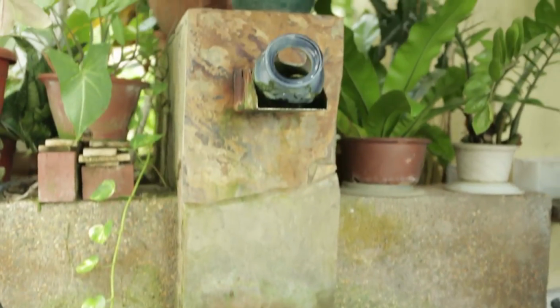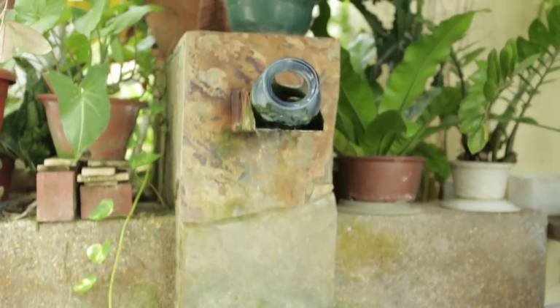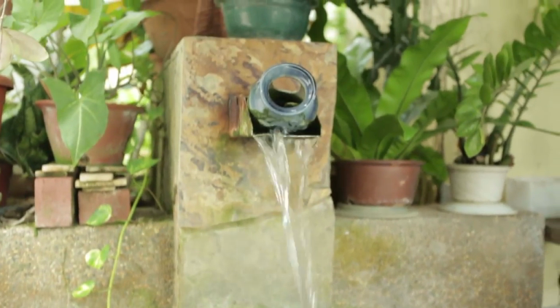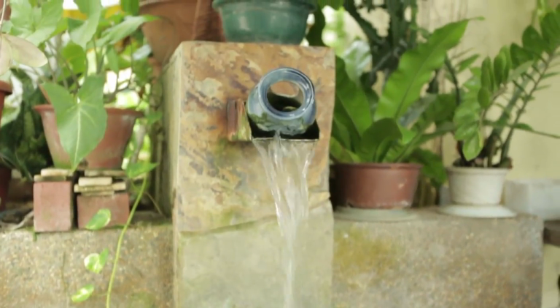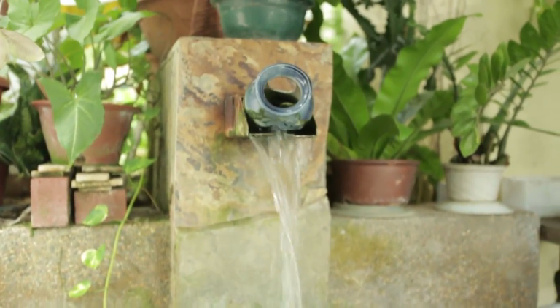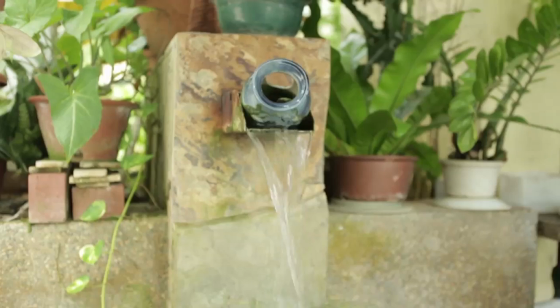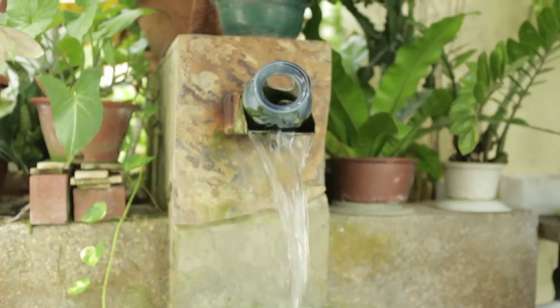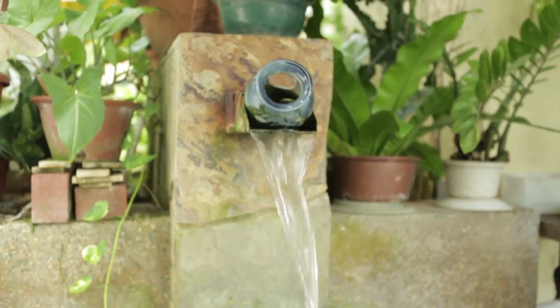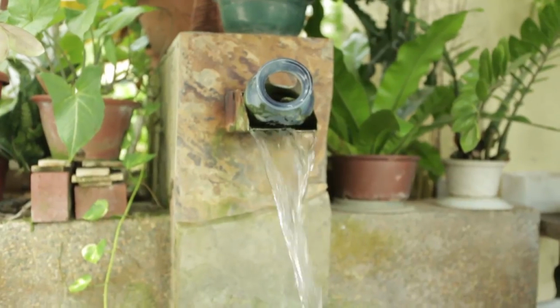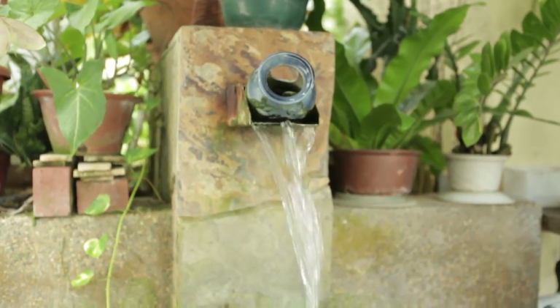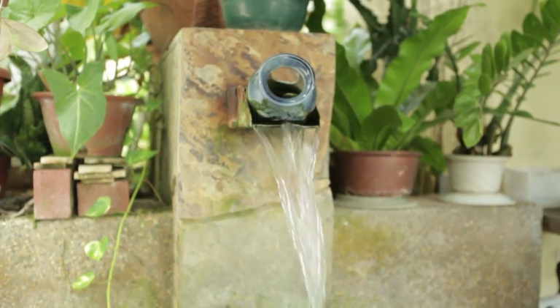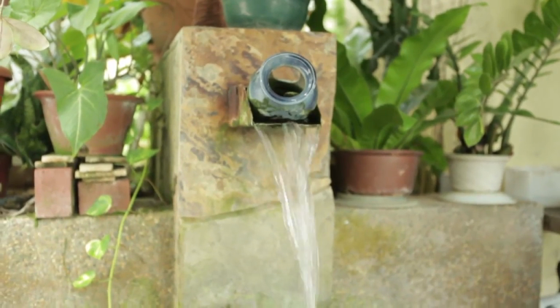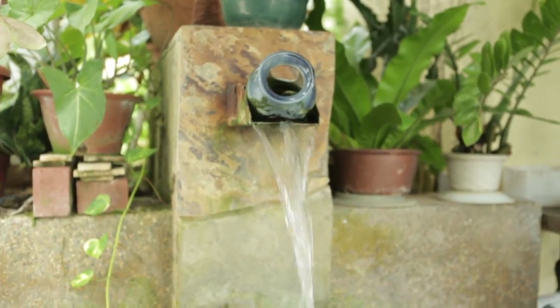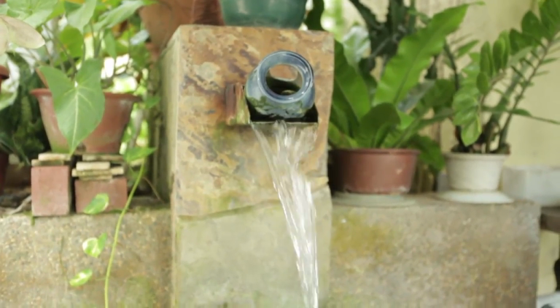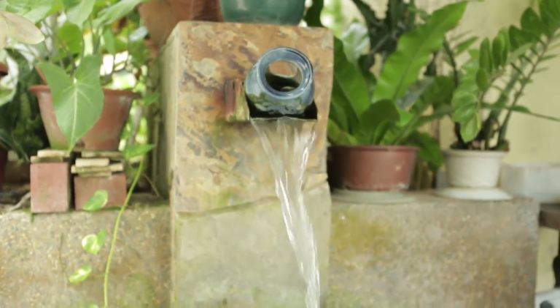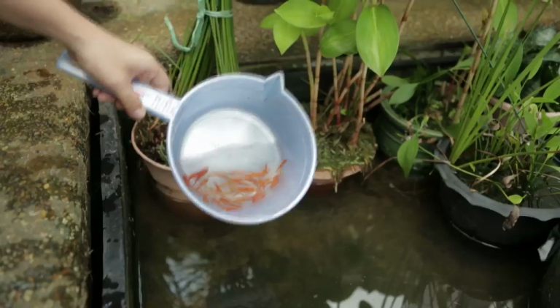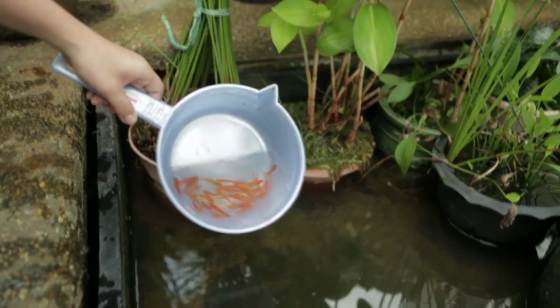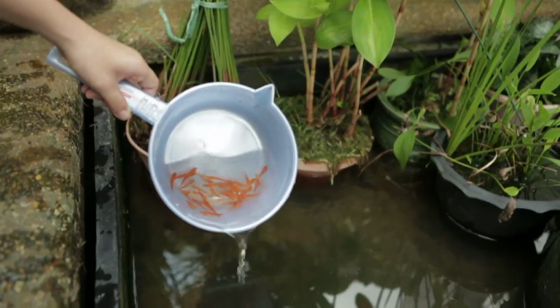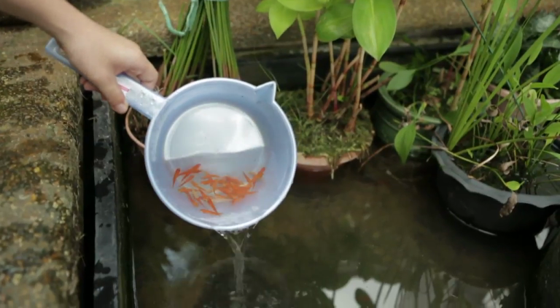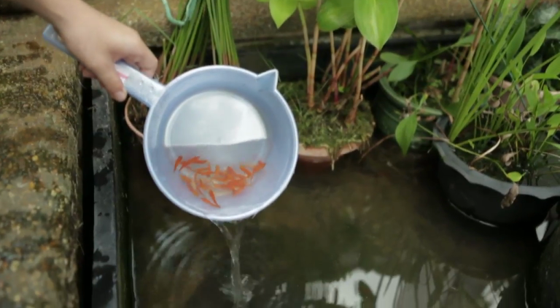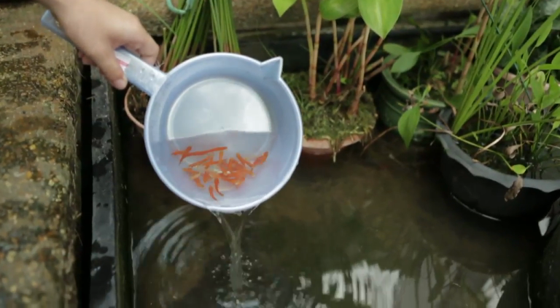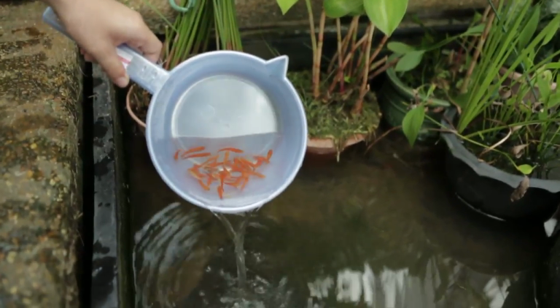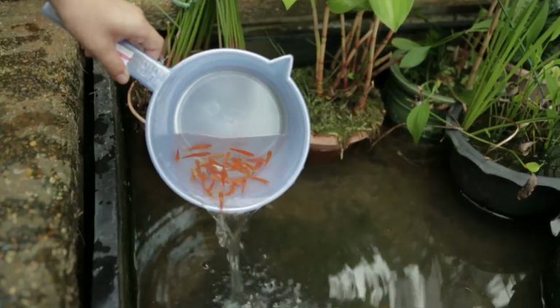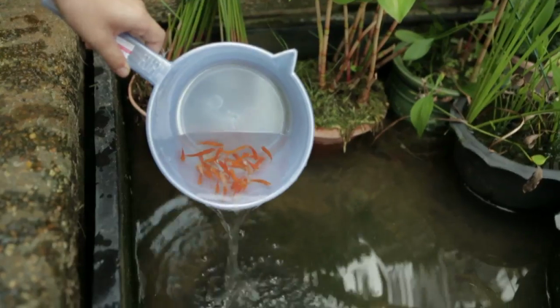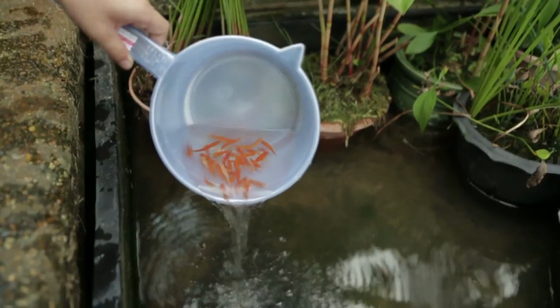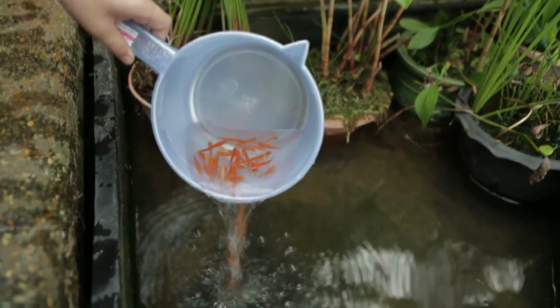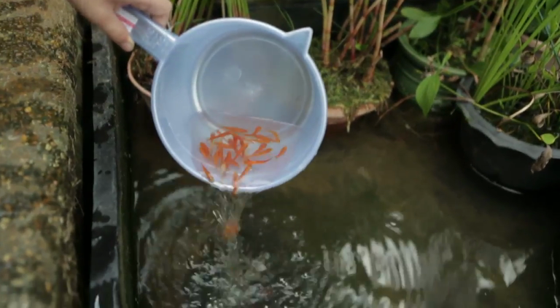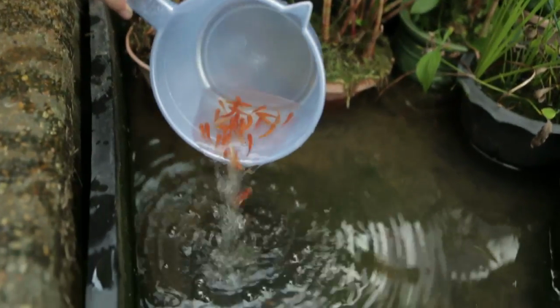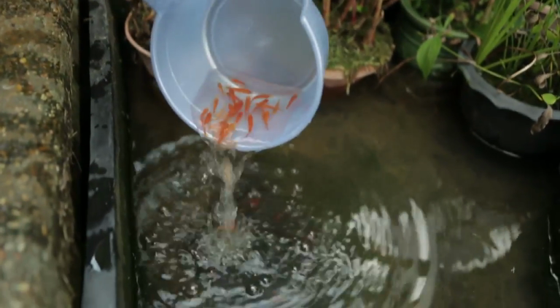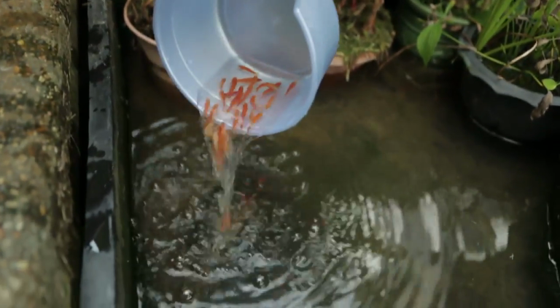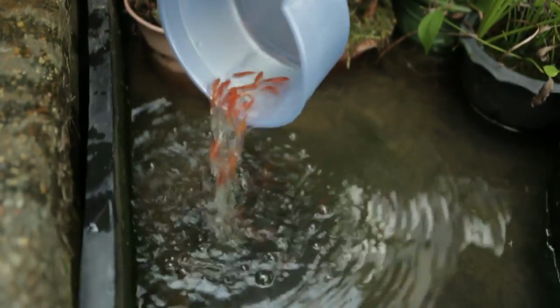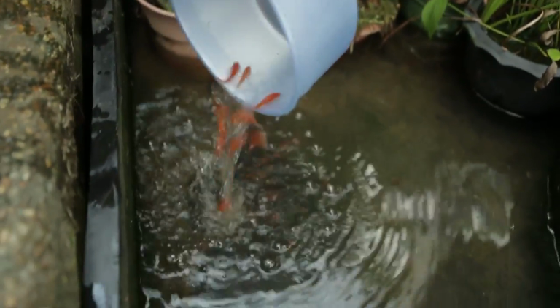Water features should always have running water. And it's a good idea to introduce guppies or other fish that will eat up any mosquito larvae.